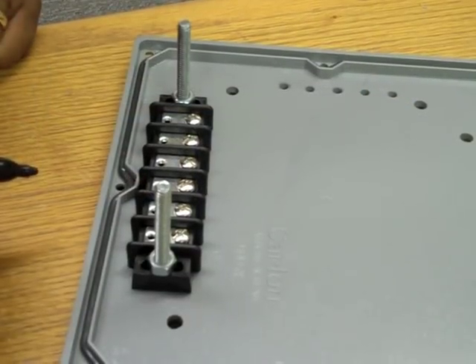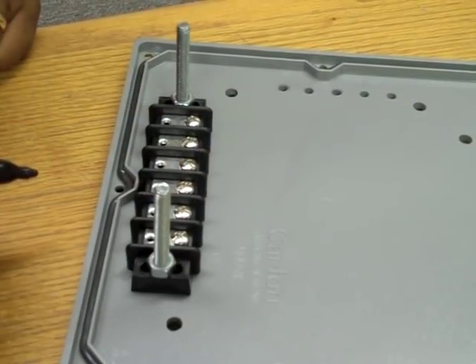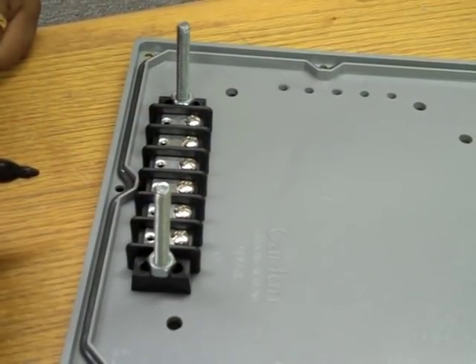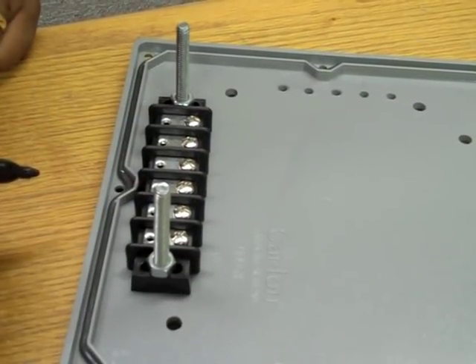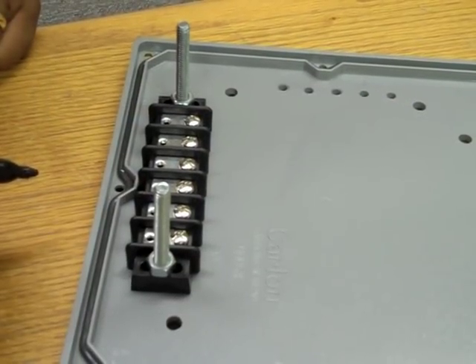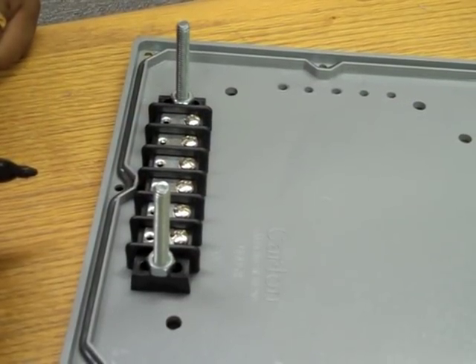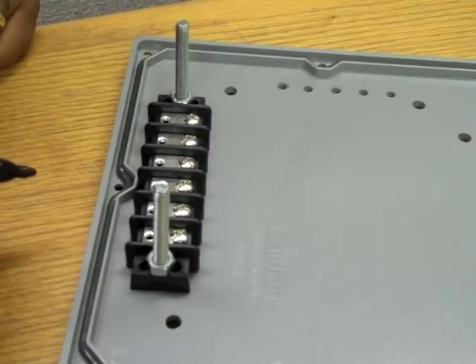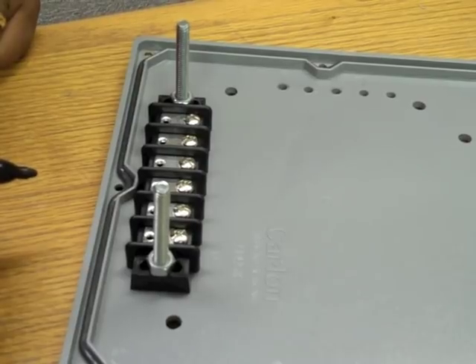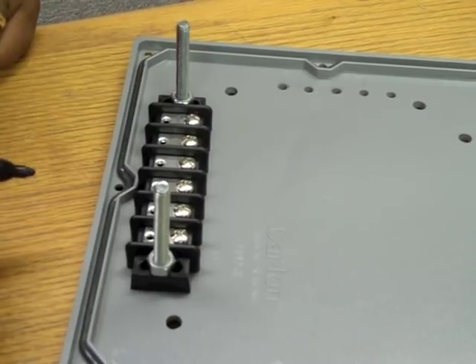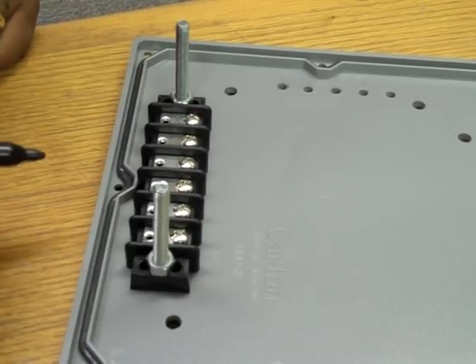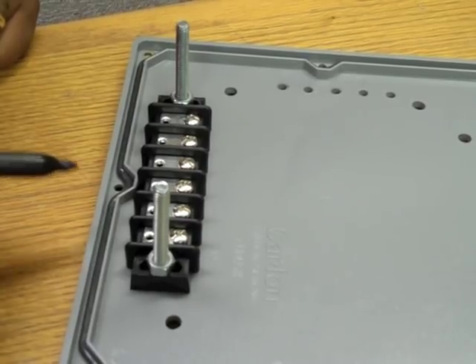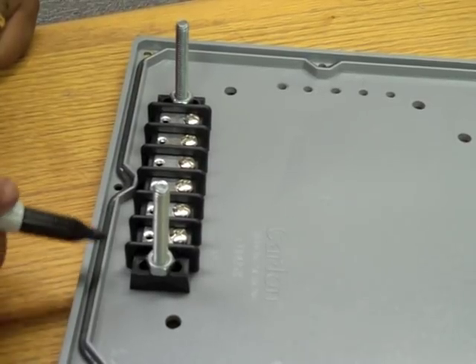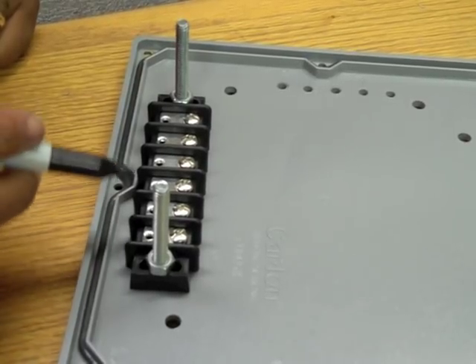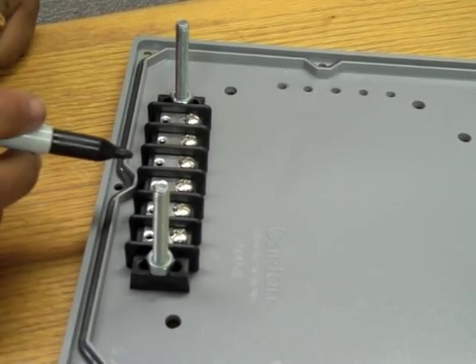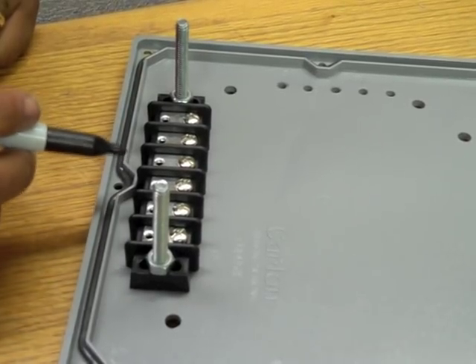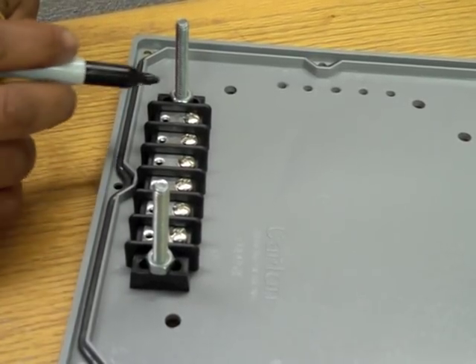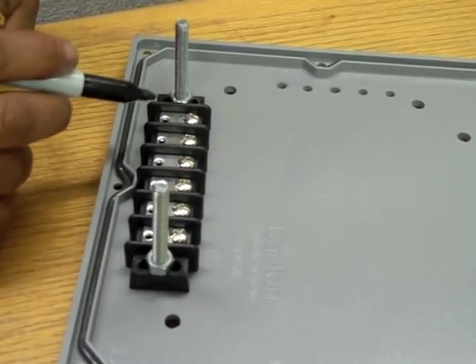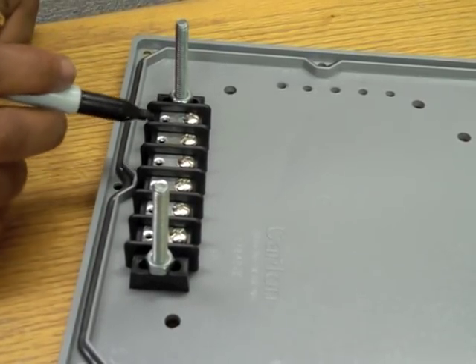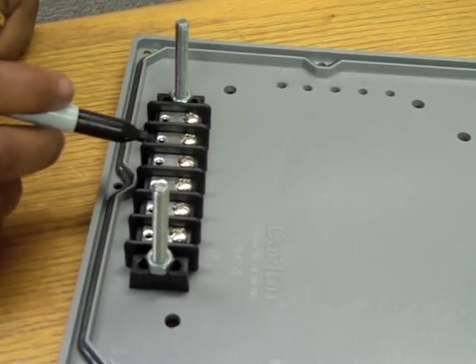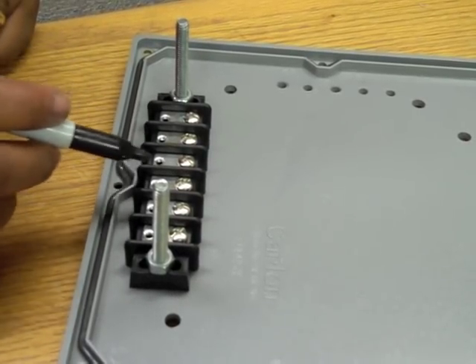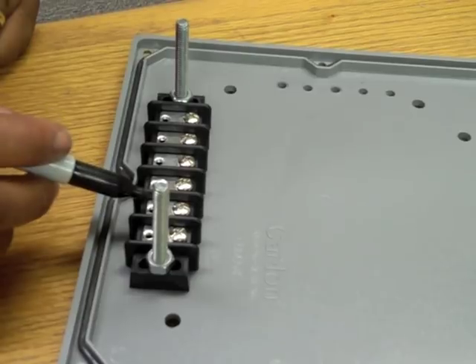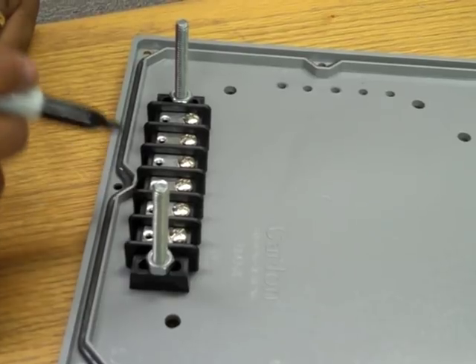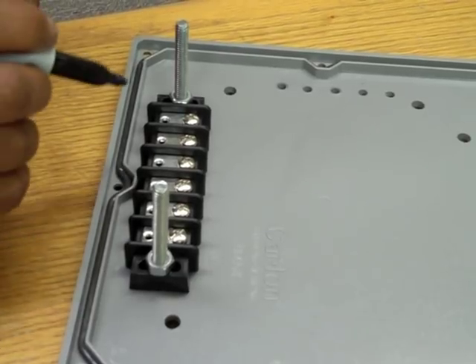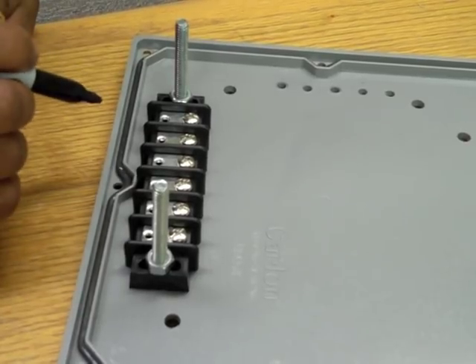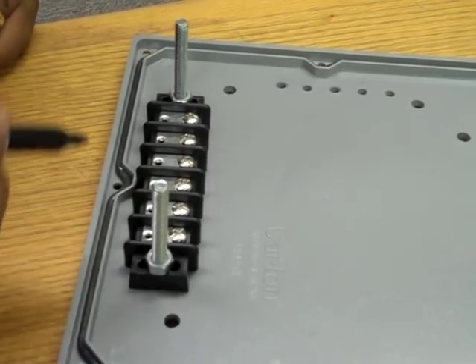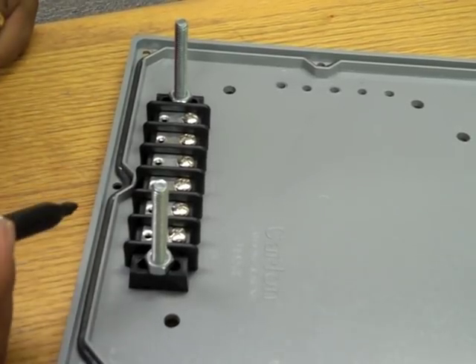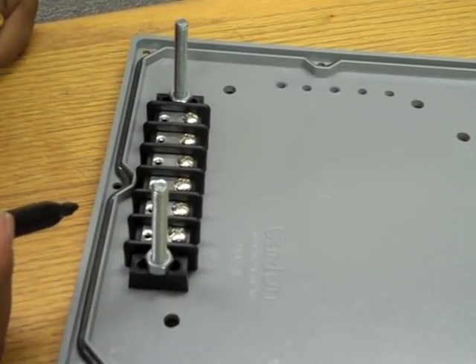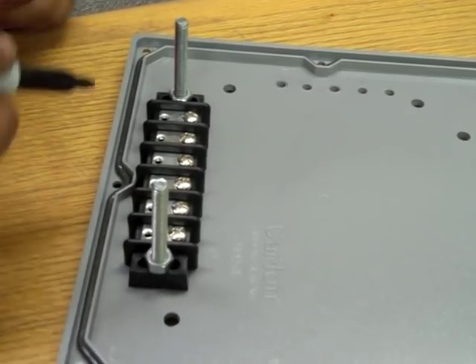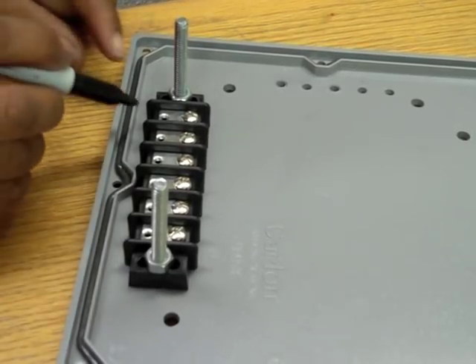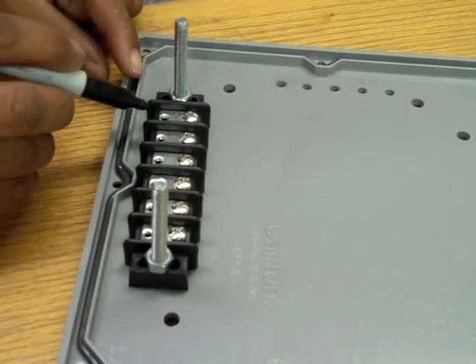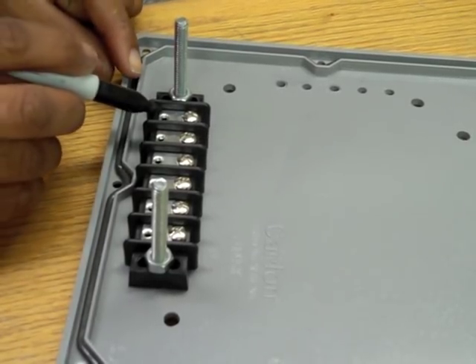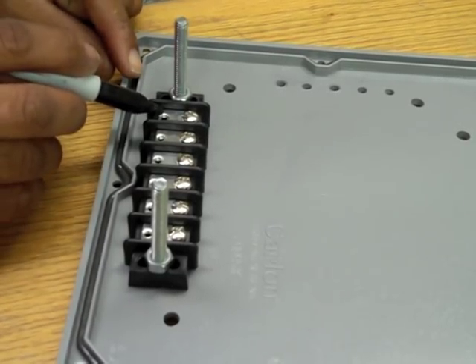Using the mounted terminal strip as a guide, mark the five lead post hole locations. Once you have all of these marks made, you'll want to remove the terminal strip.